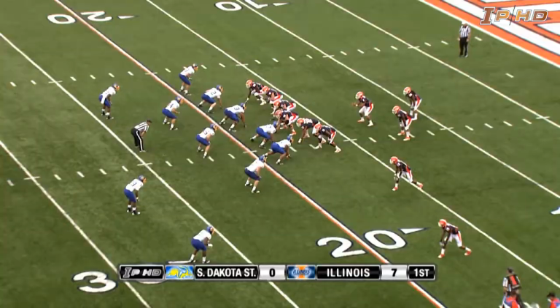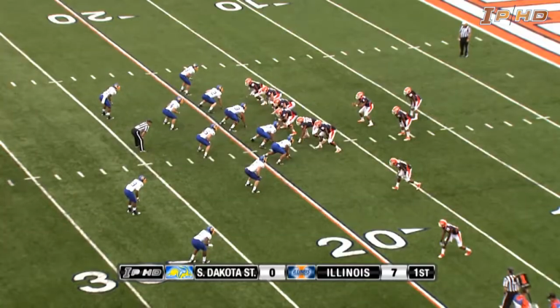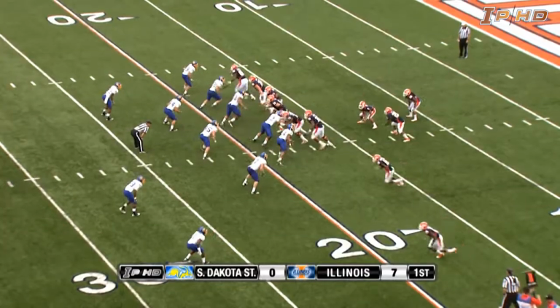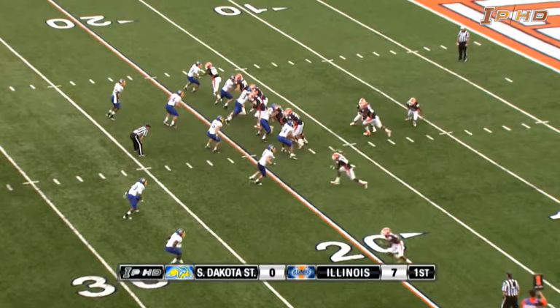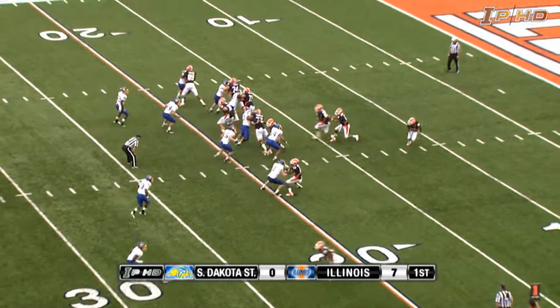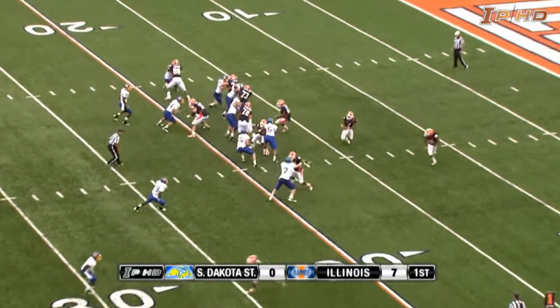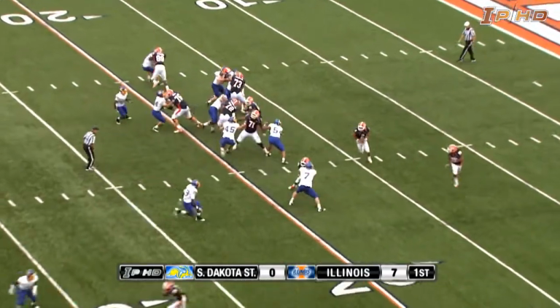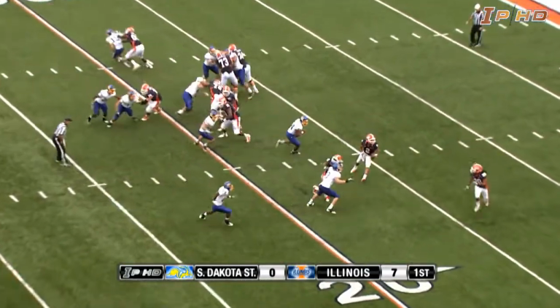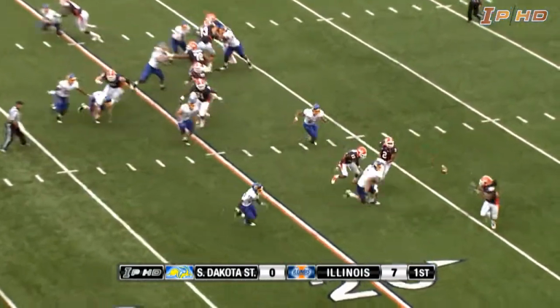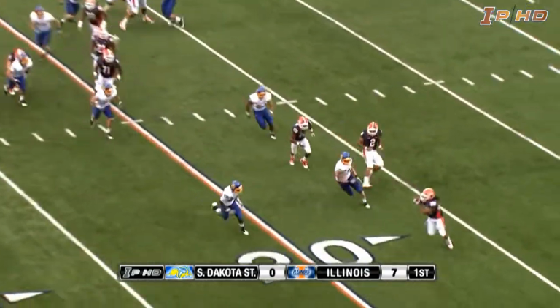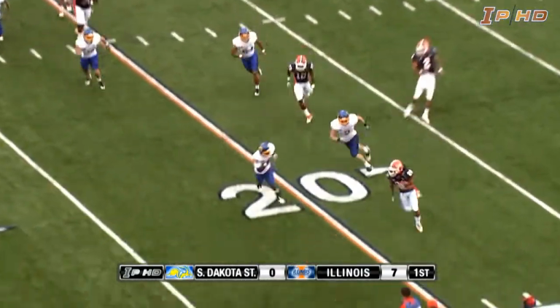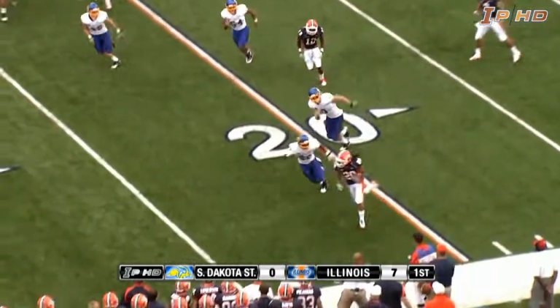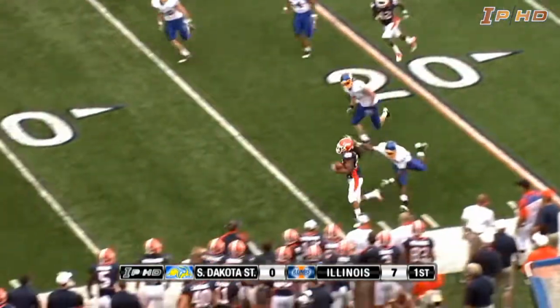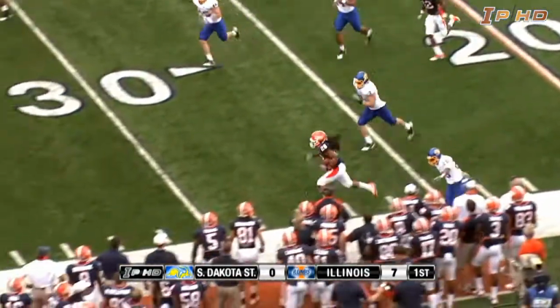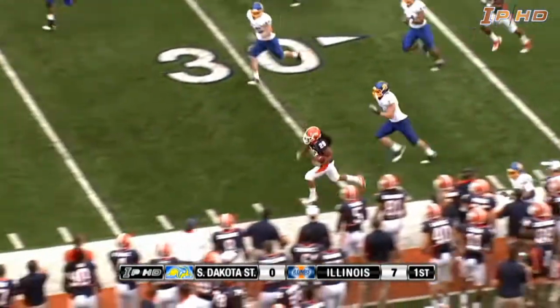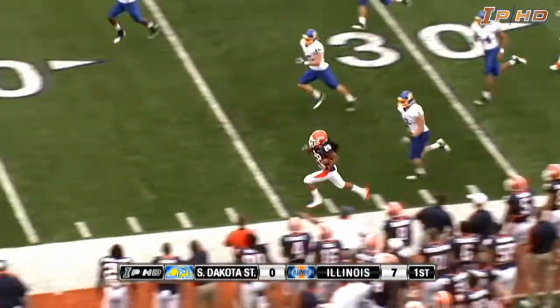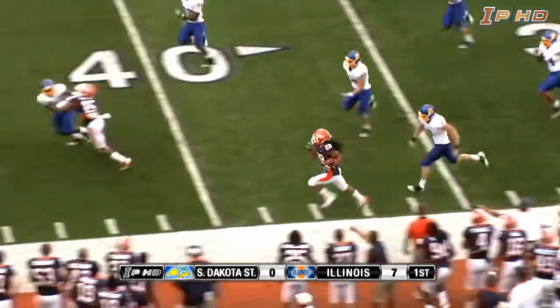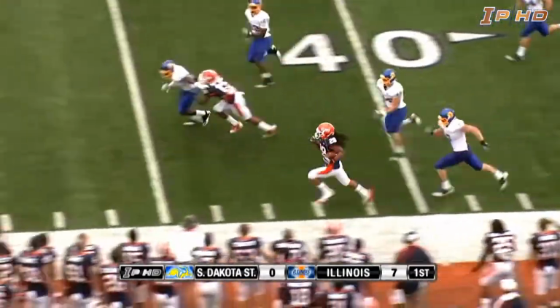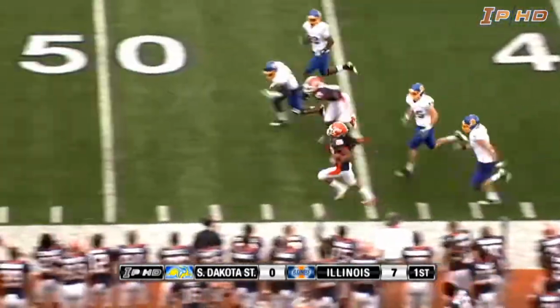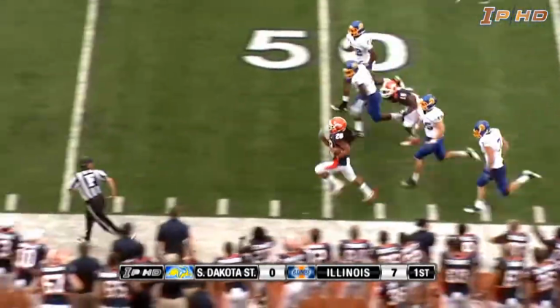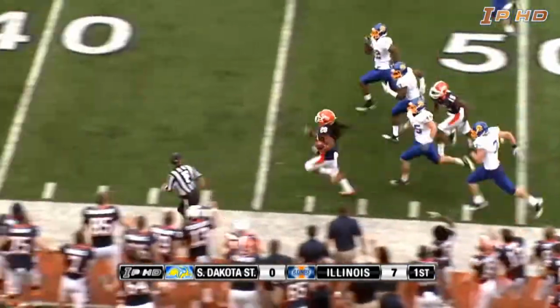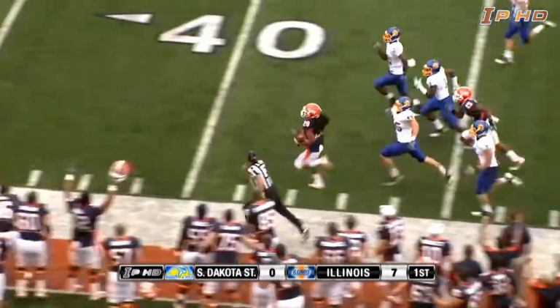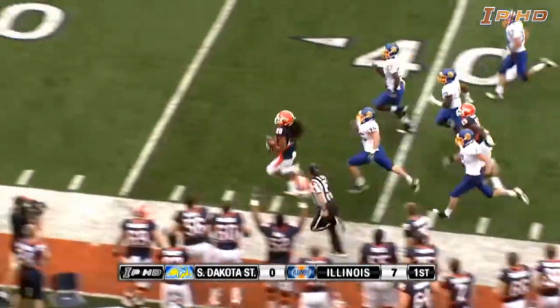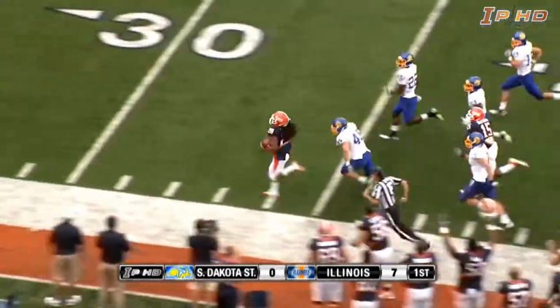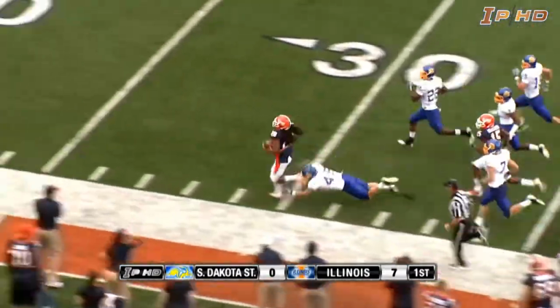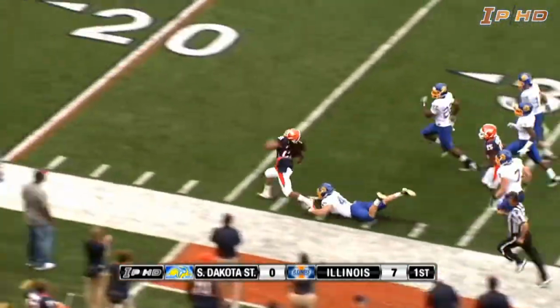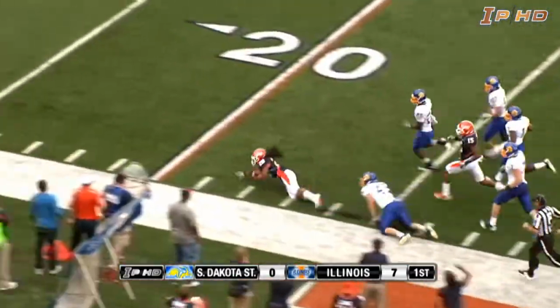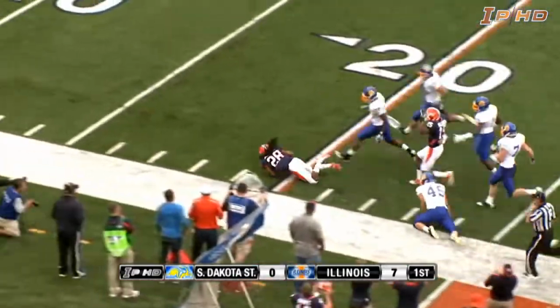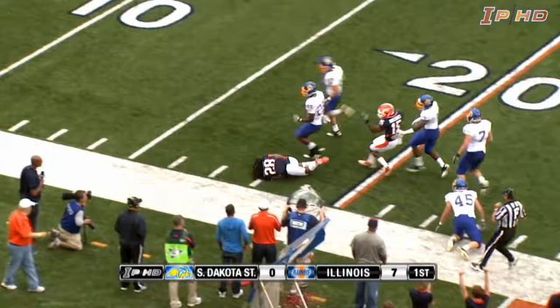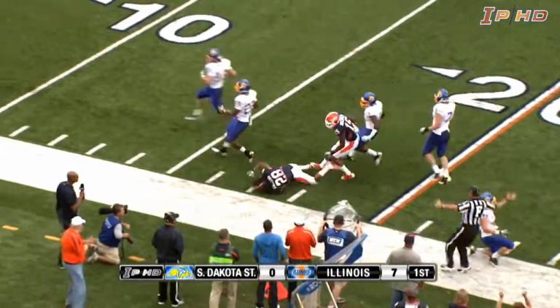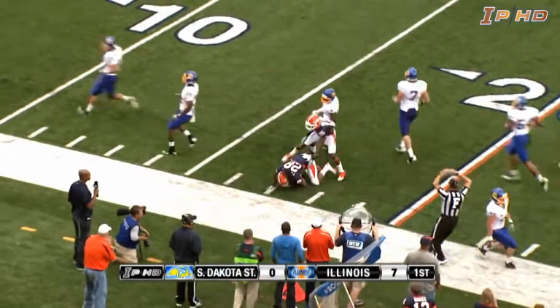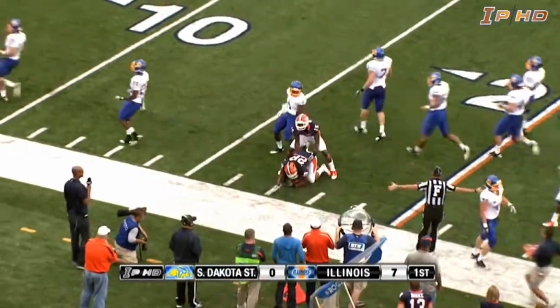First and 10 from their own 18. They have the football back again. Shieldhouse — option pitch — run left, Pollard. Got an opening at the 25, down the left sideline to the 30. He might go — 40. Pollard still going at the 25 of South Dakota State.